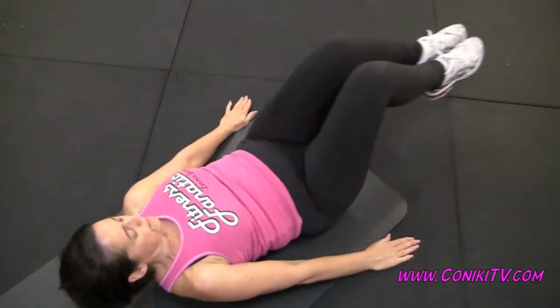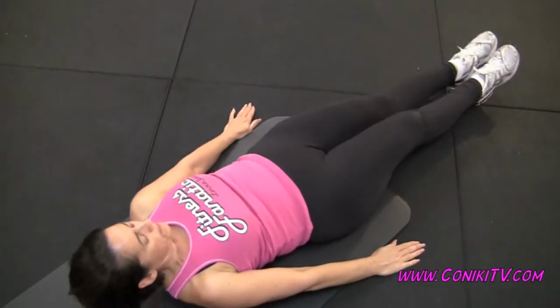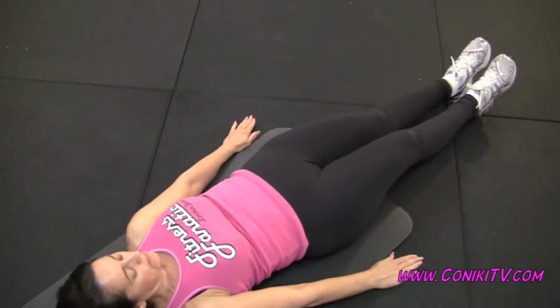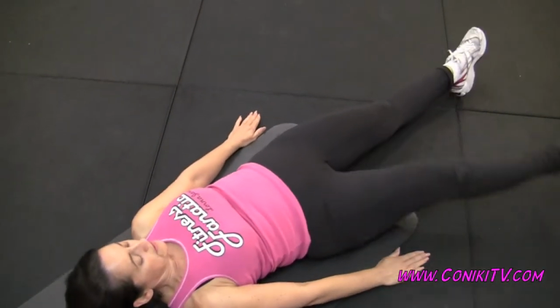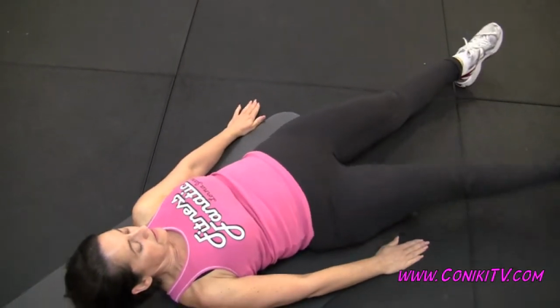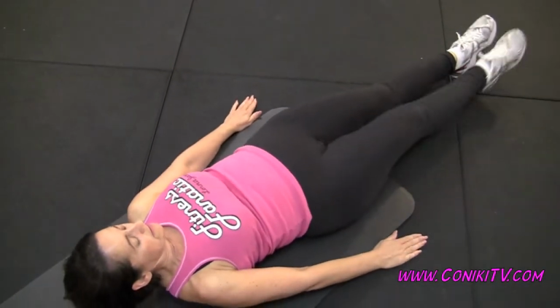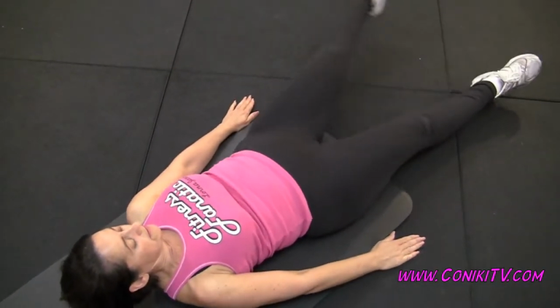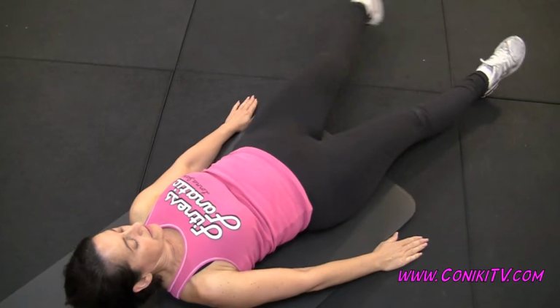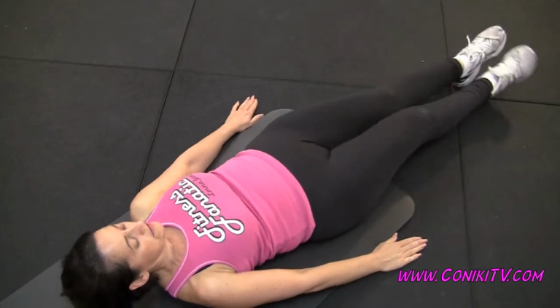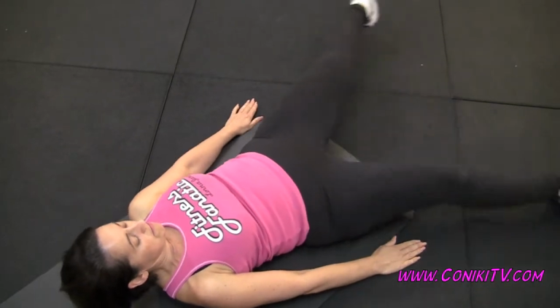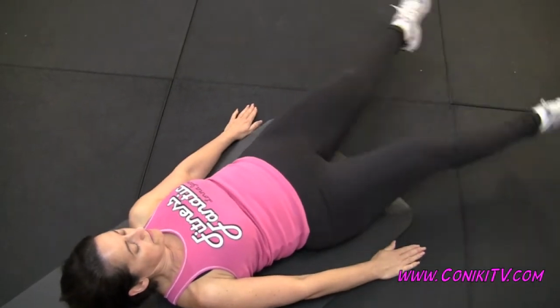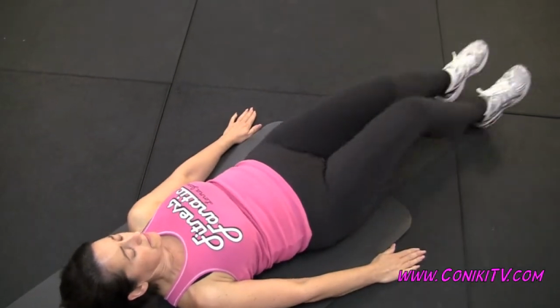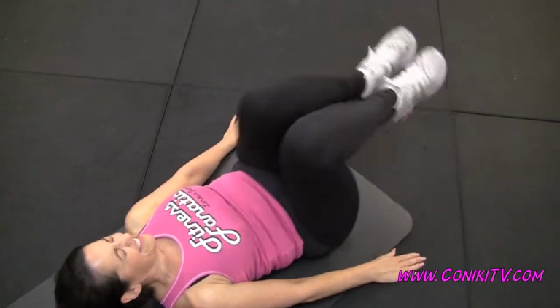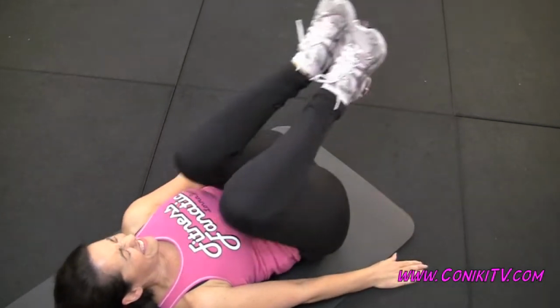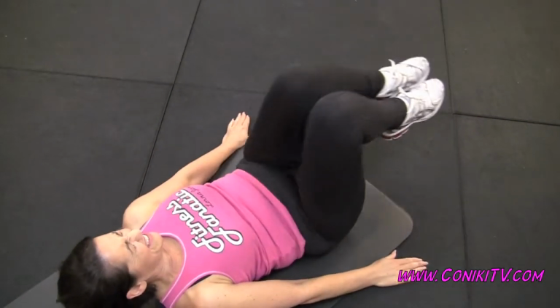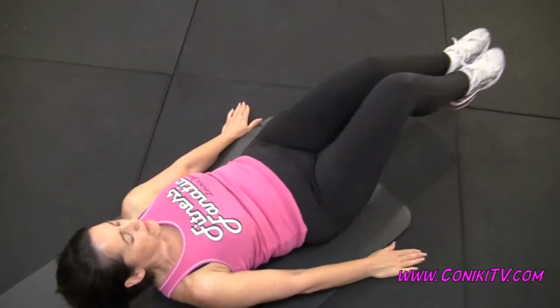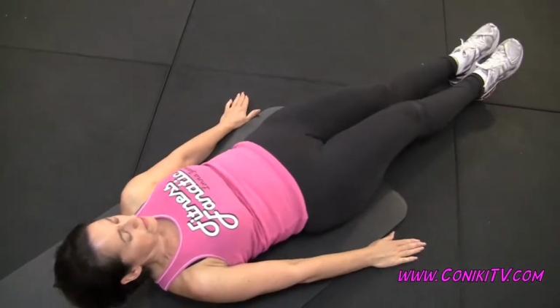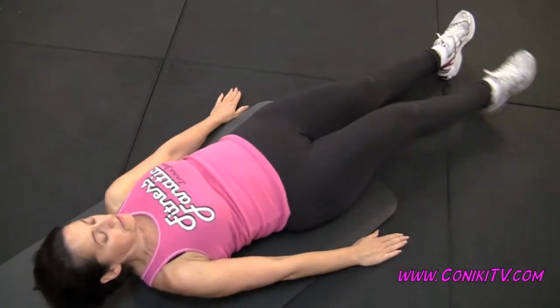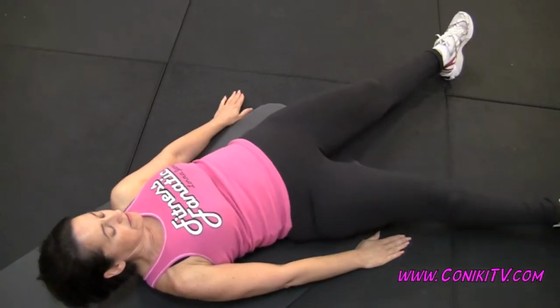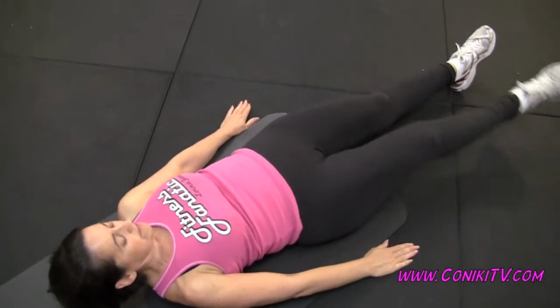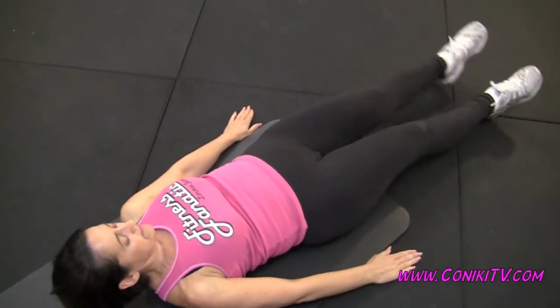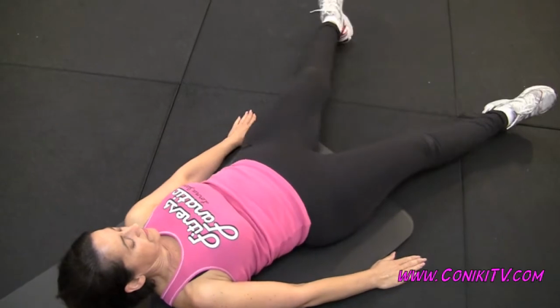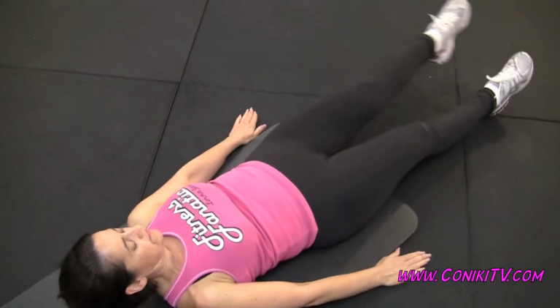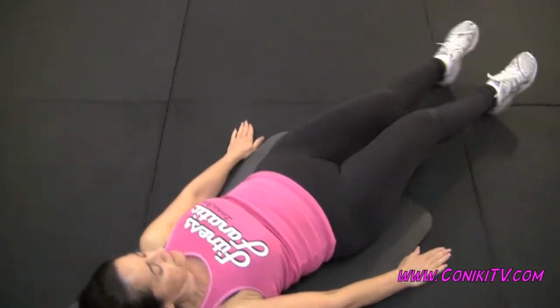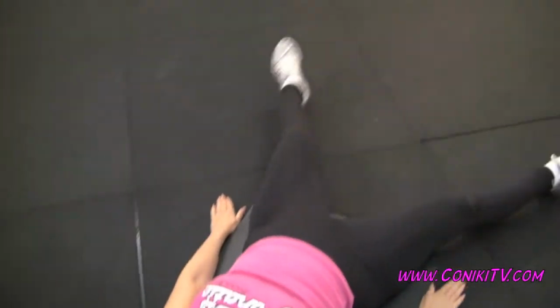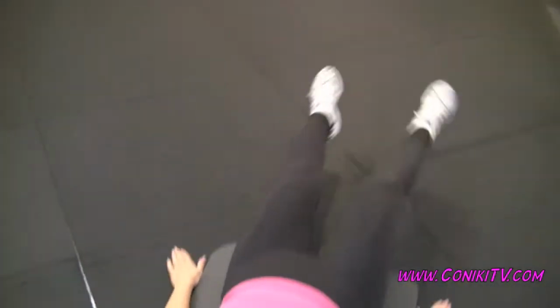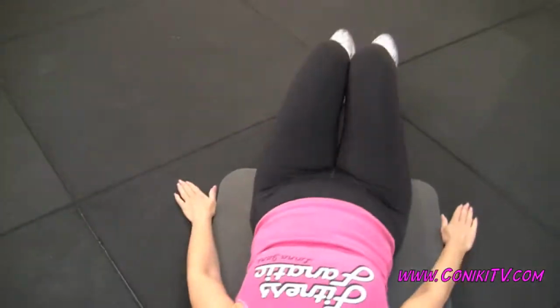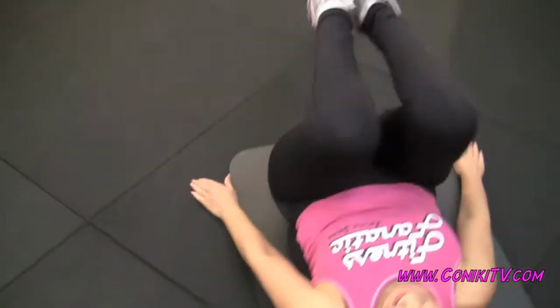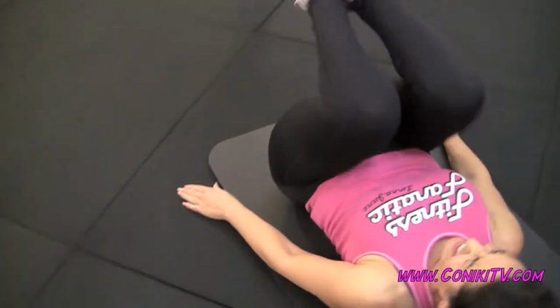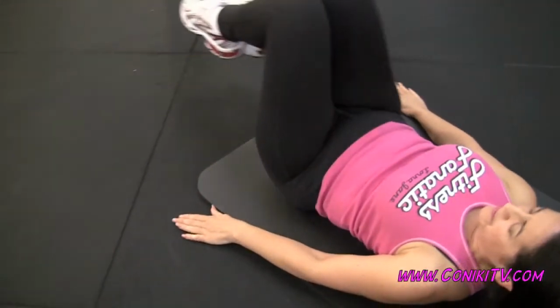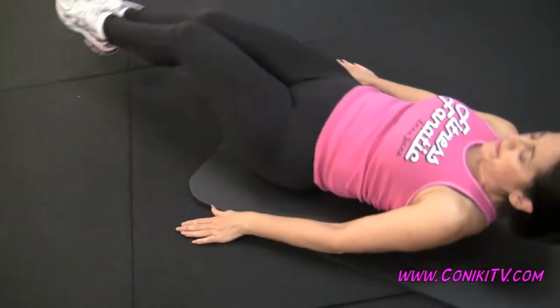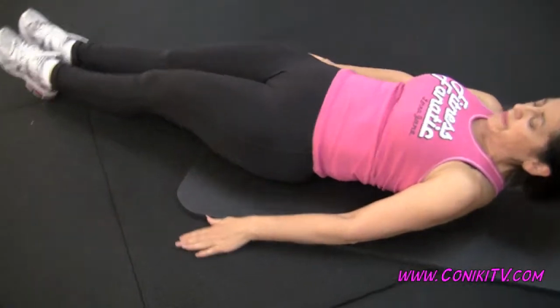Good — apart, apart, both together, tuck and roll up. Excellent! You're doing fantastic — that's one minute down, you've got two minutes to go.